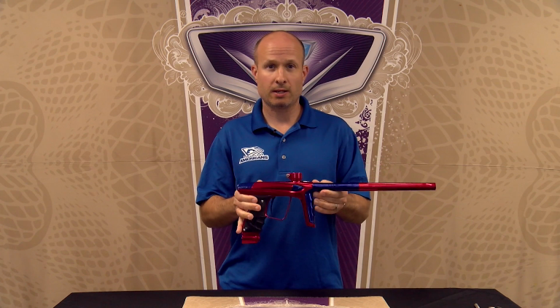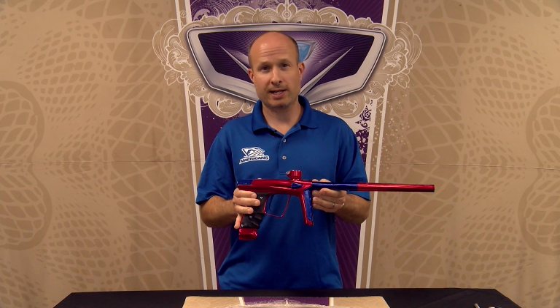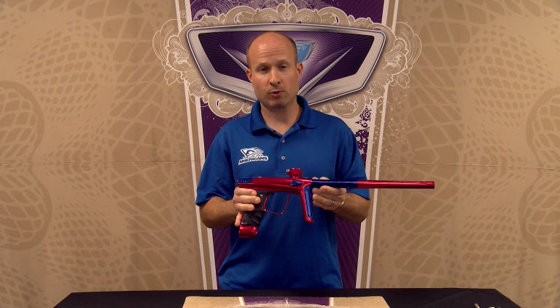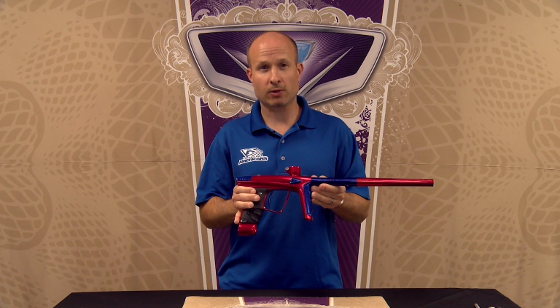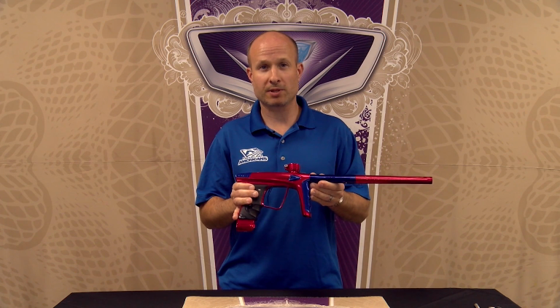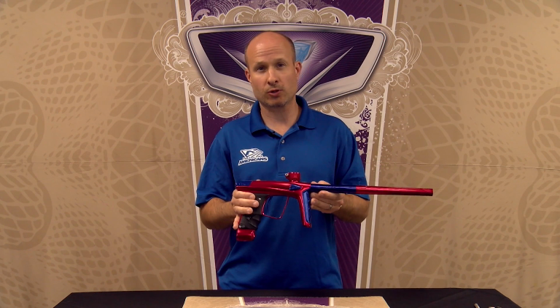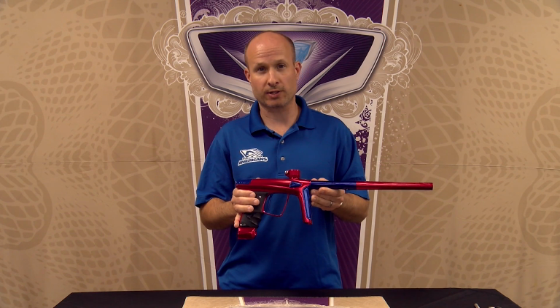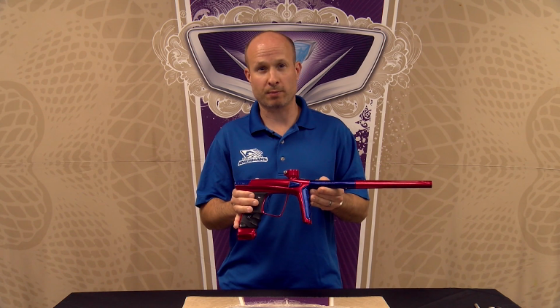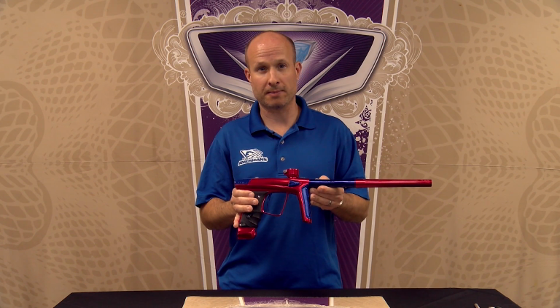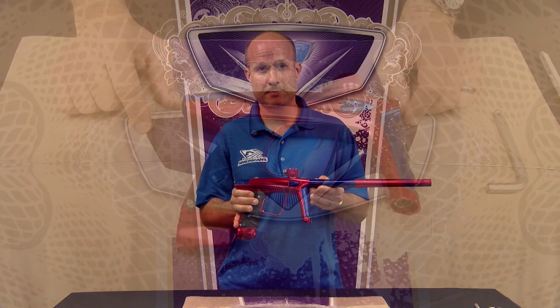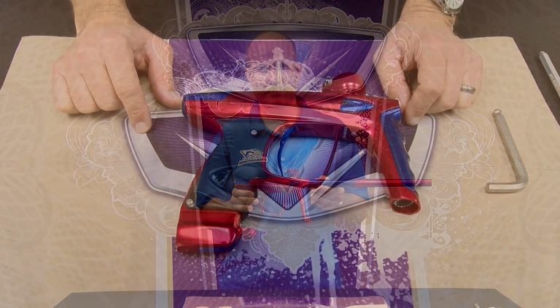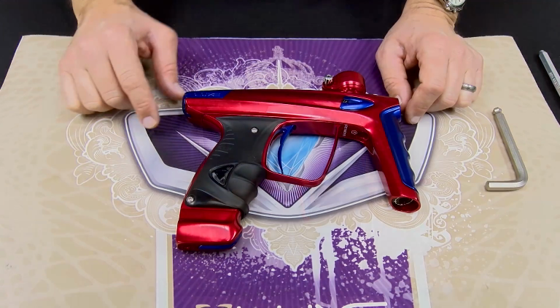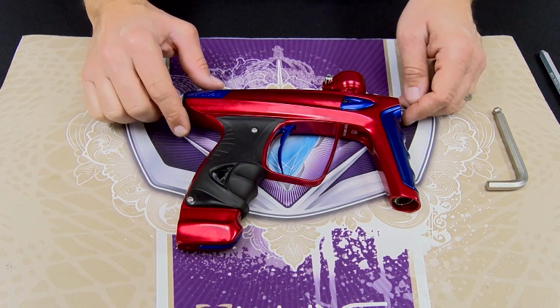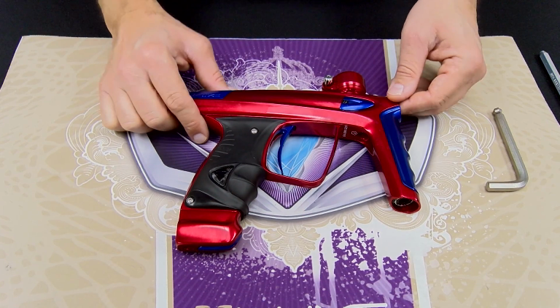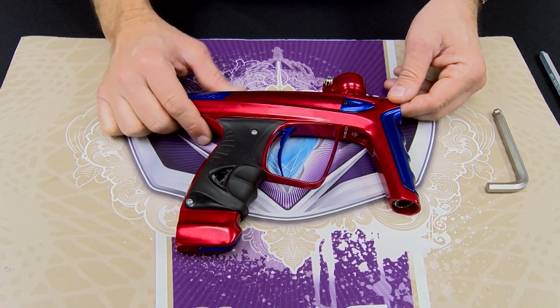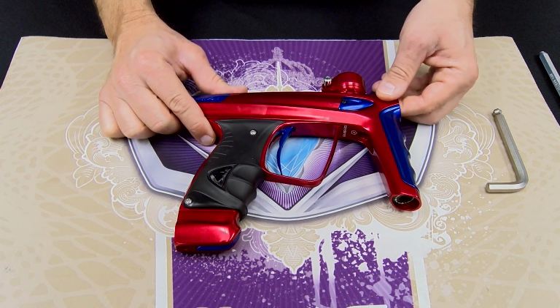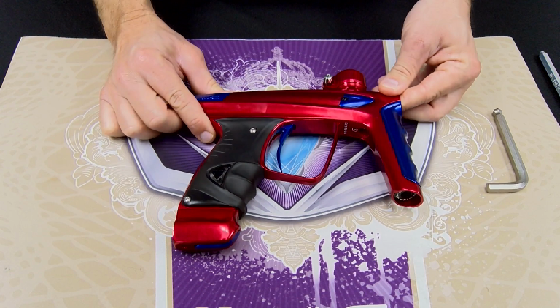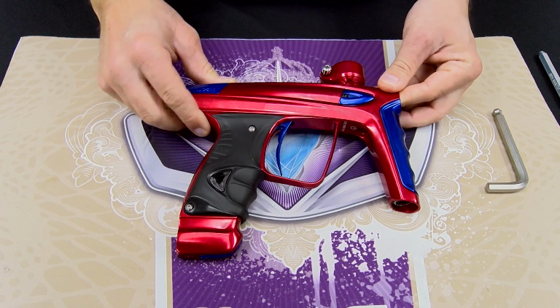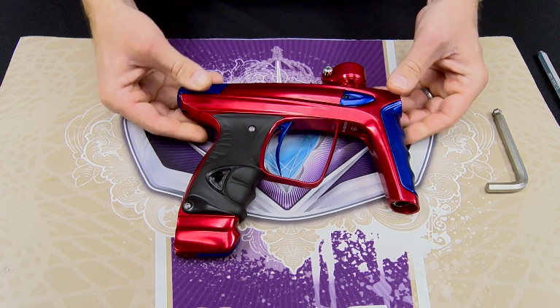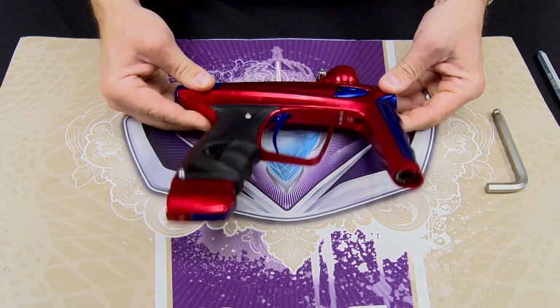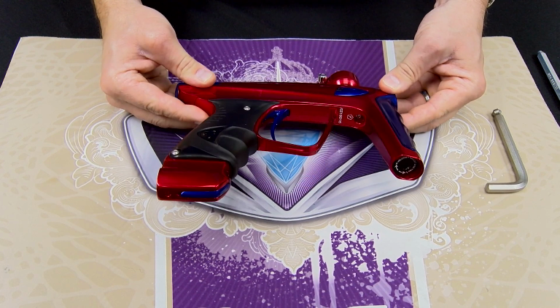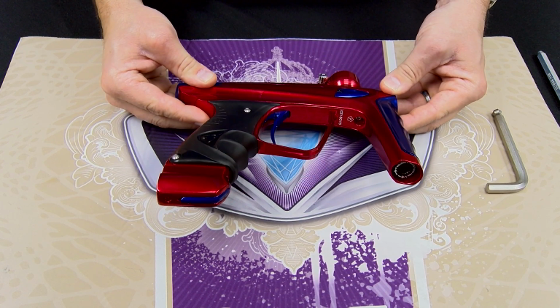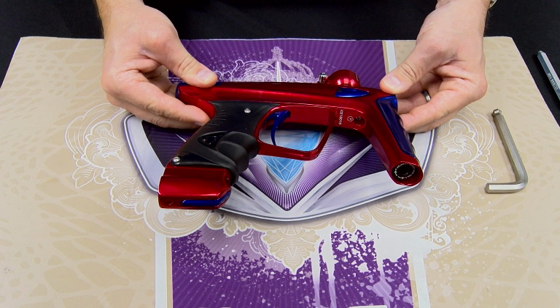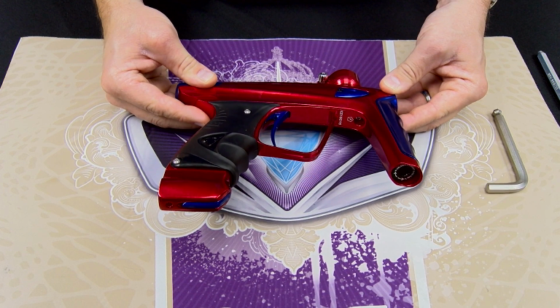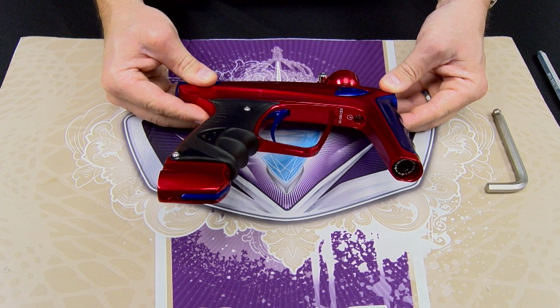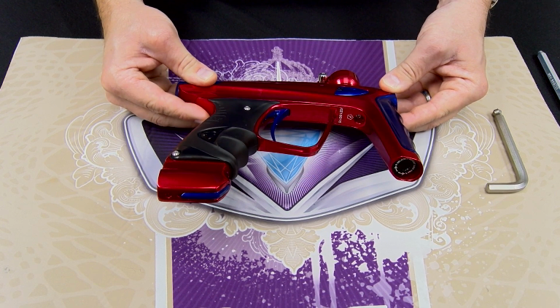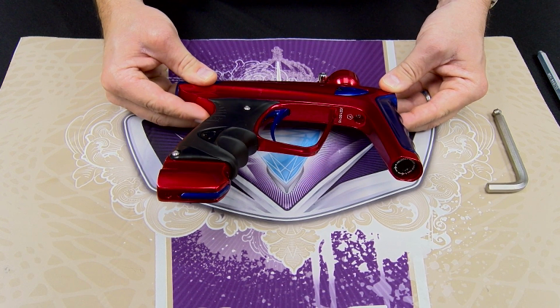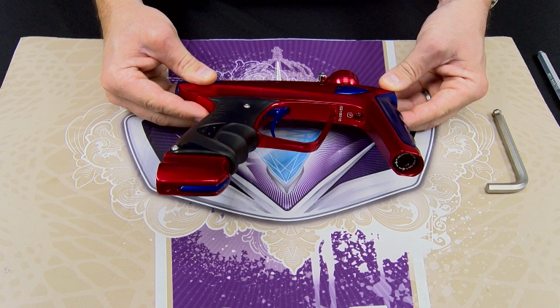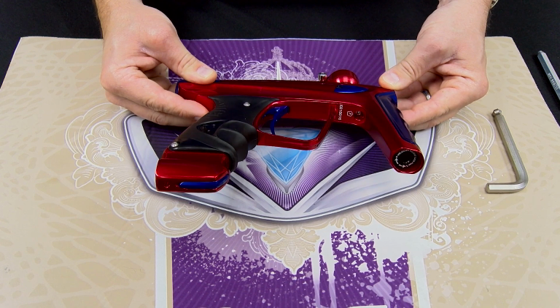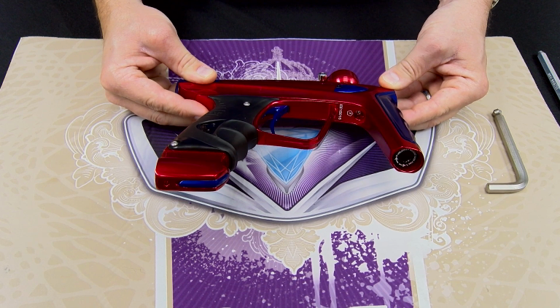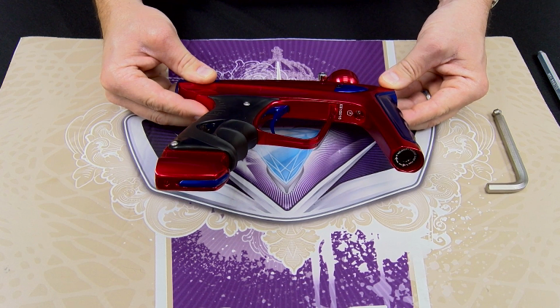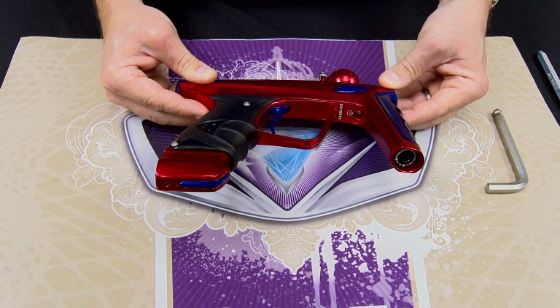And next up, we'll take a look at some of the internal changes that have been made. The LUX ICE regulator has been redesigned to reduce part count and make it much easier to access for maintenance.